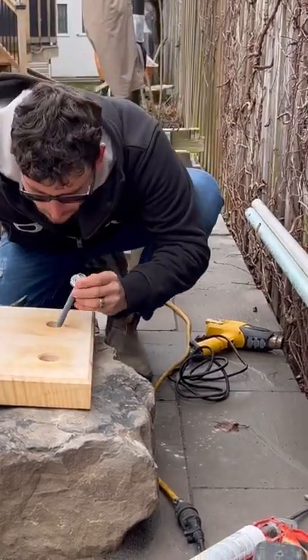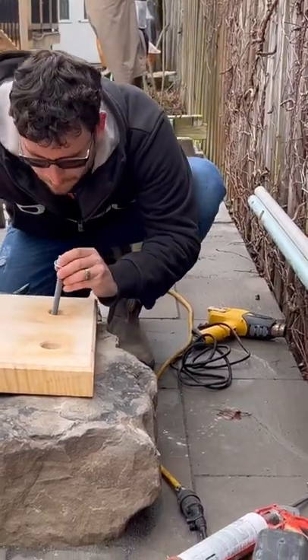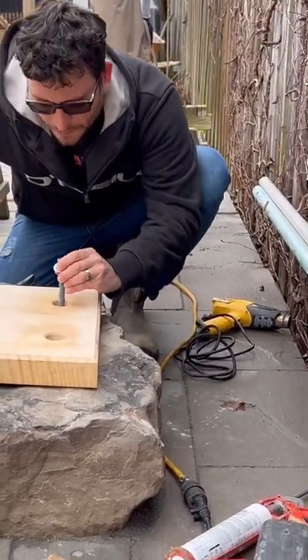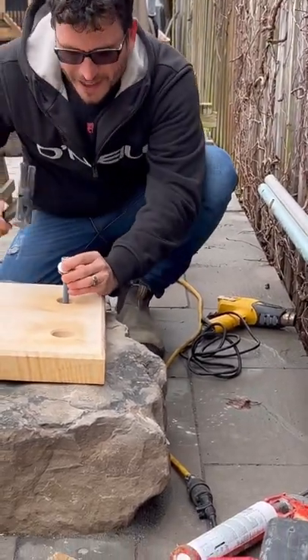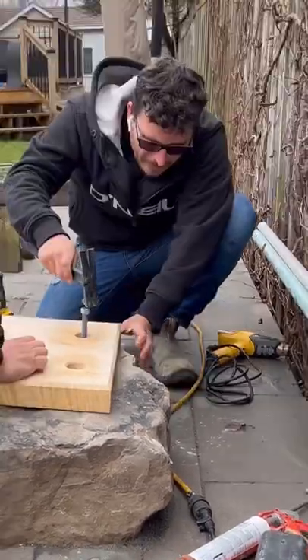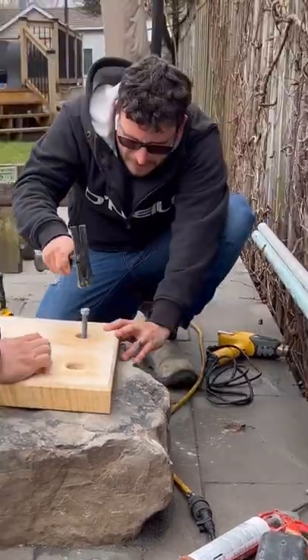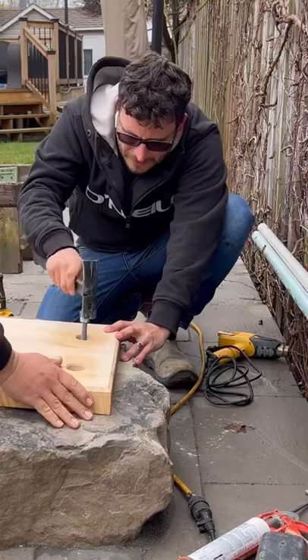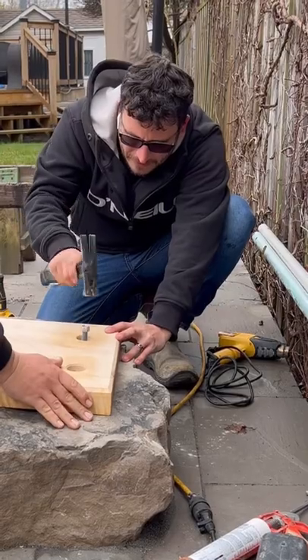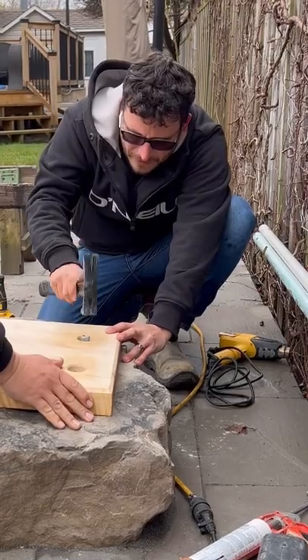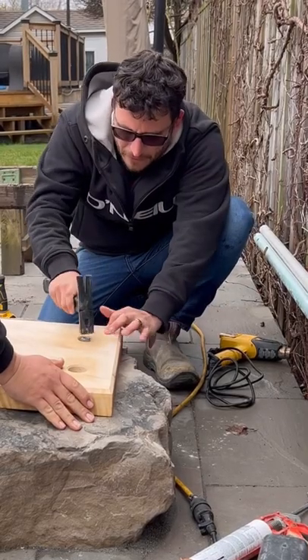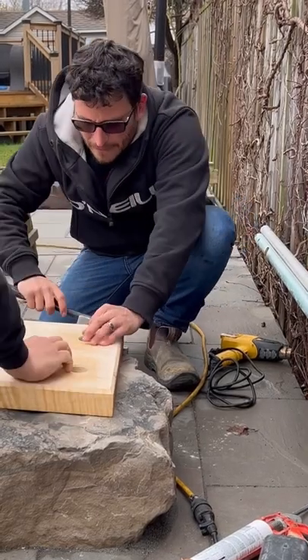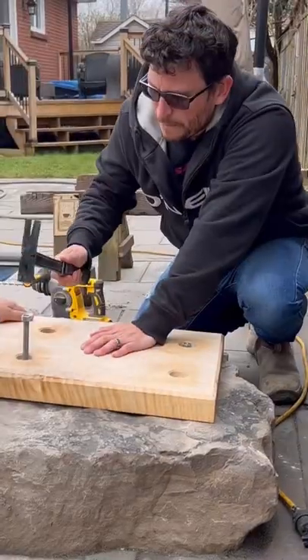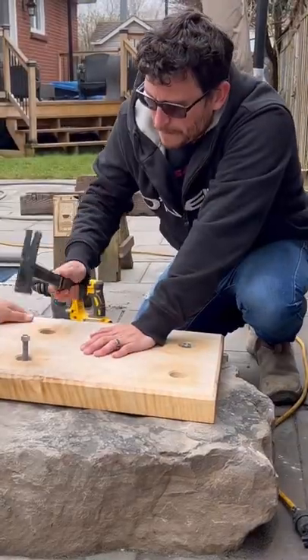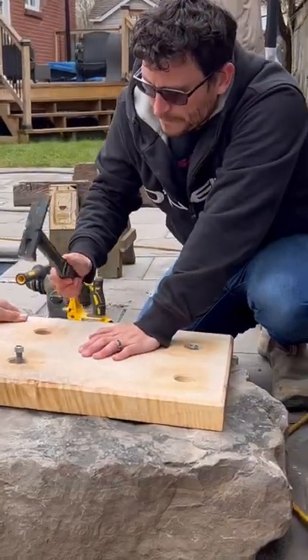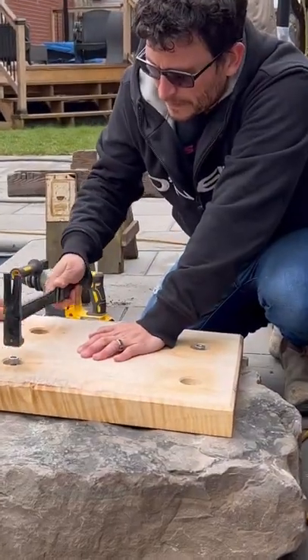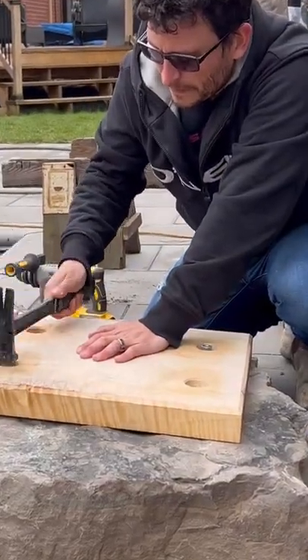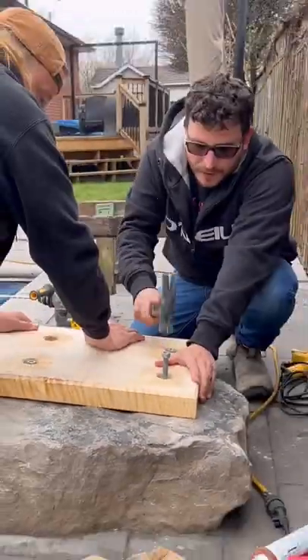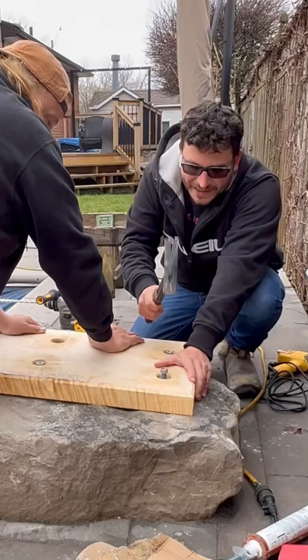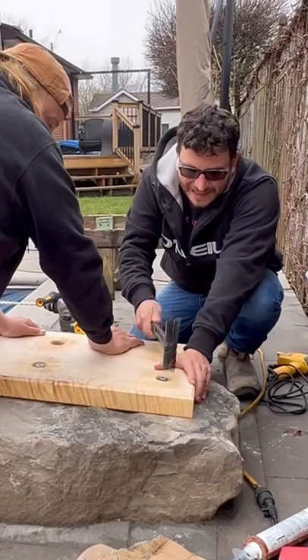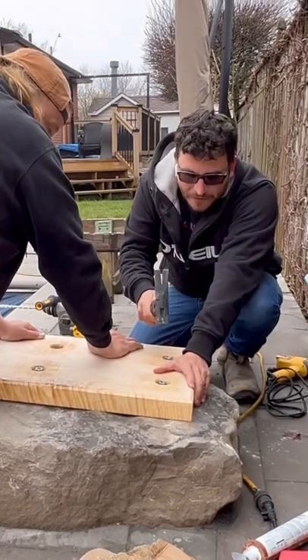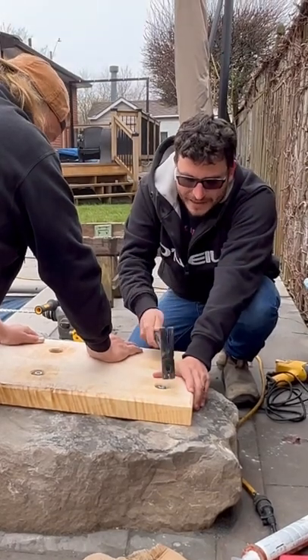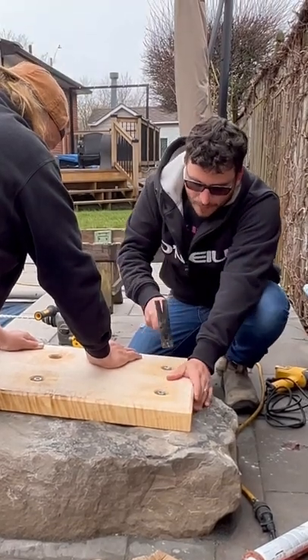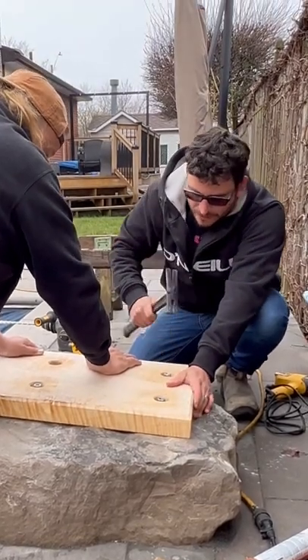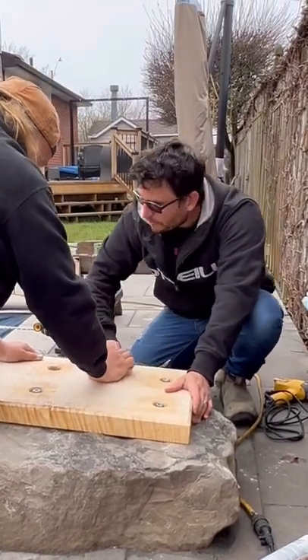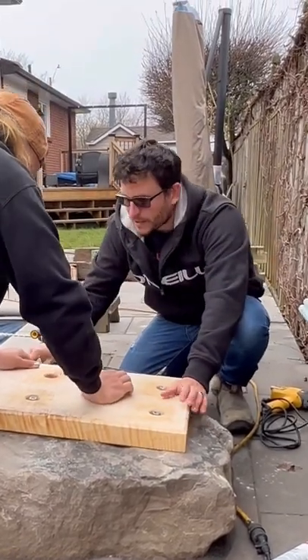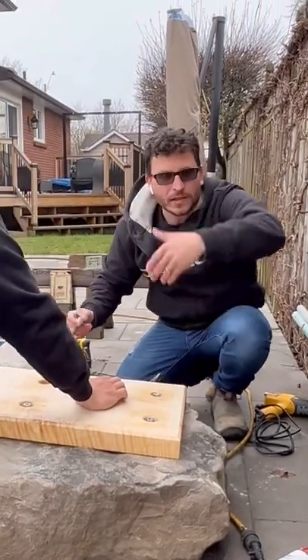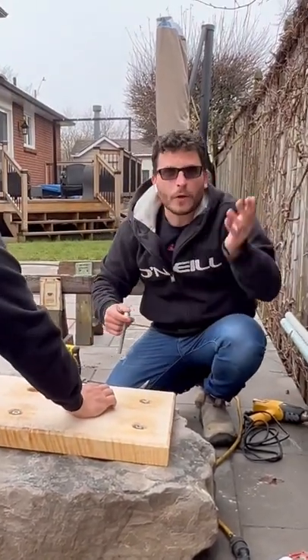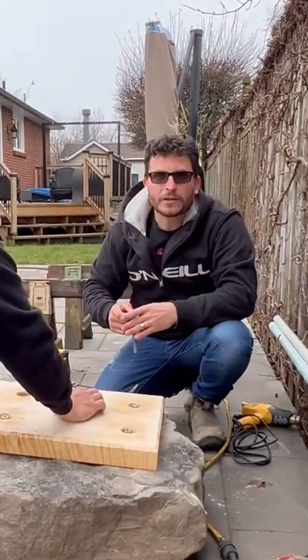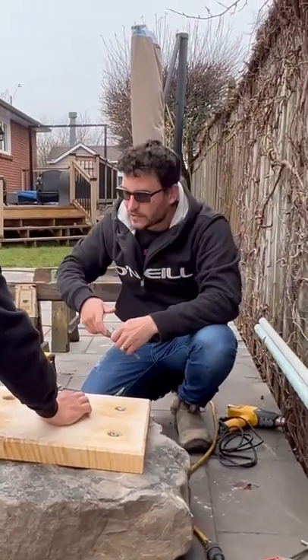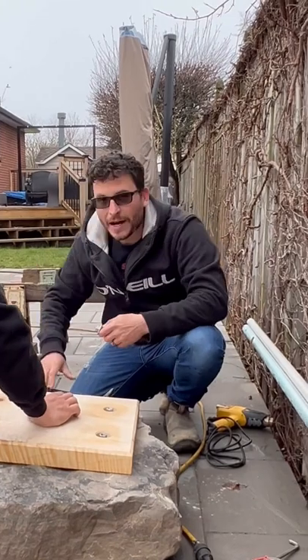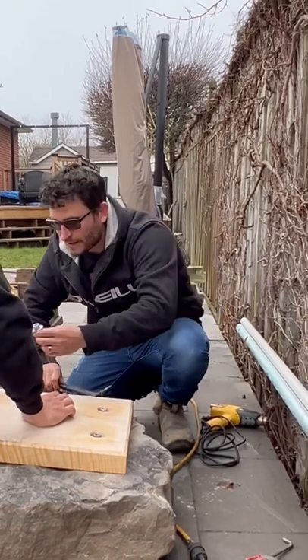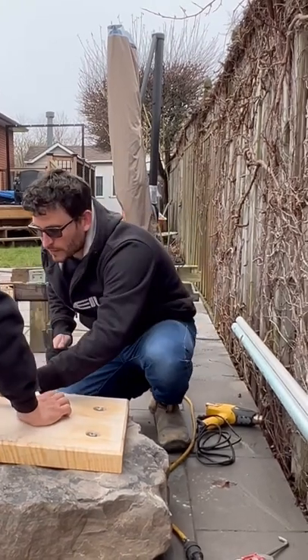Now we drive that in before the epoxy sets. The epoxy takes at least five minutes to set up. This stuff works in up to about 45 degrees Celsius and down to minus 10 Celsius.